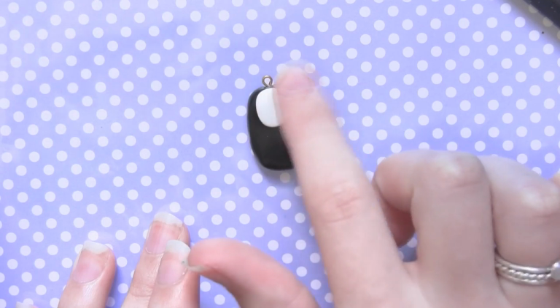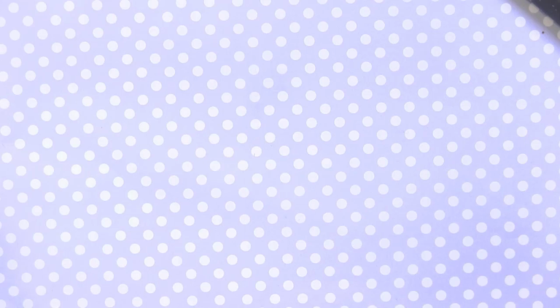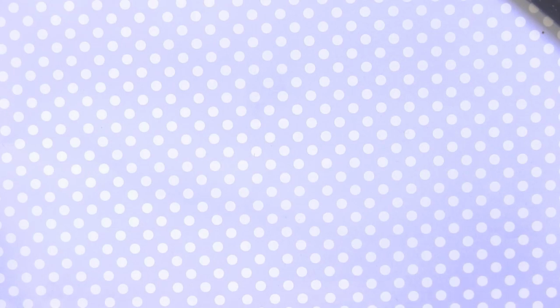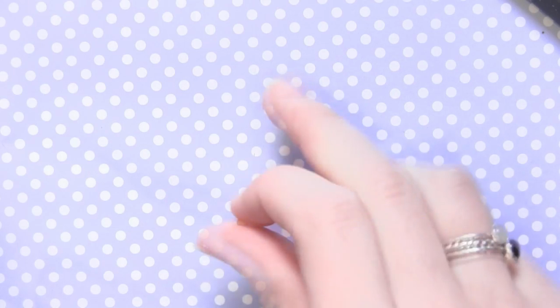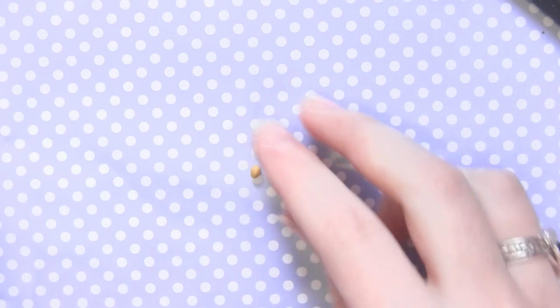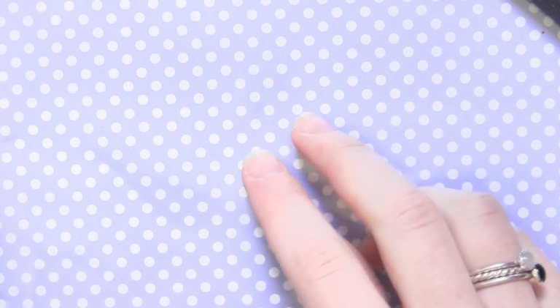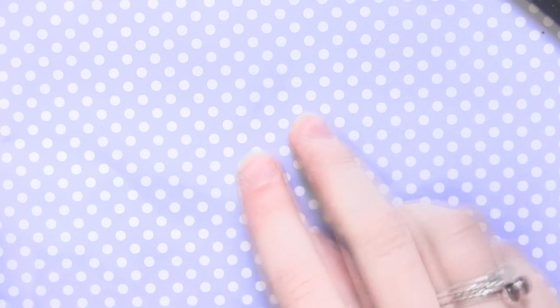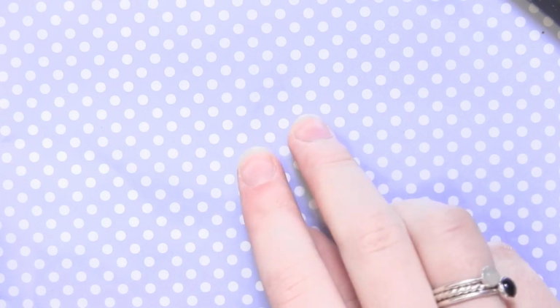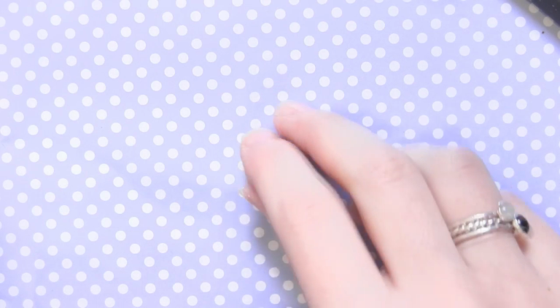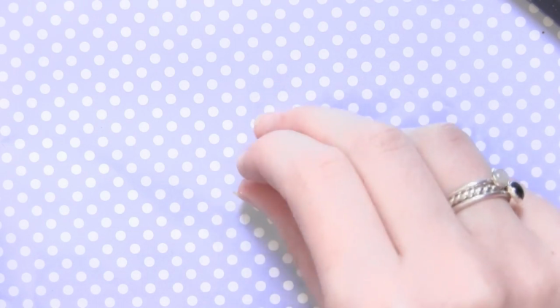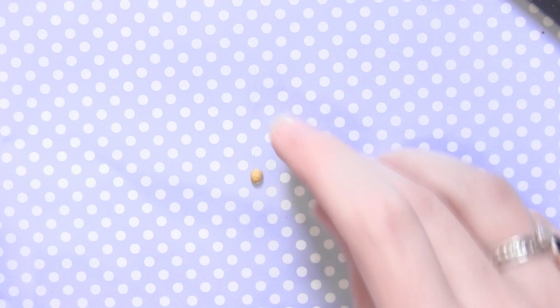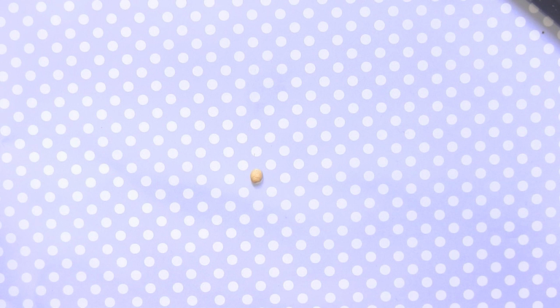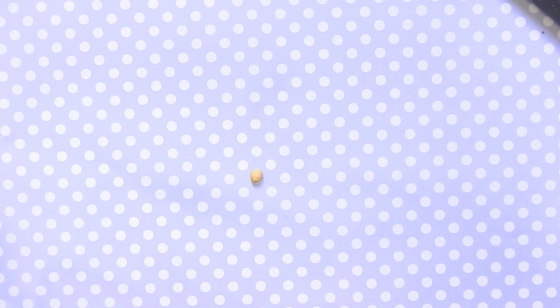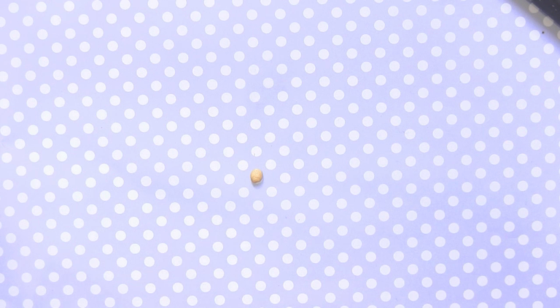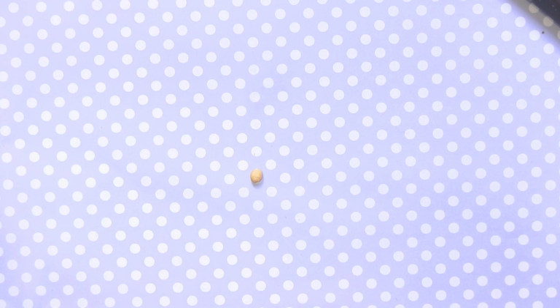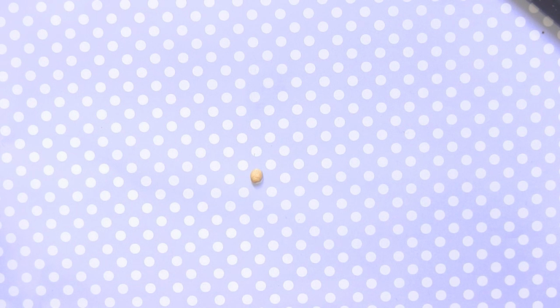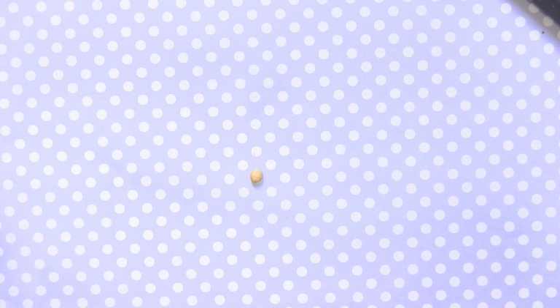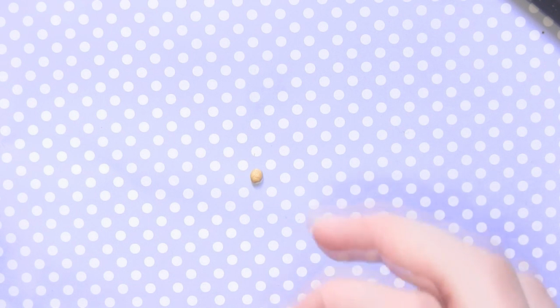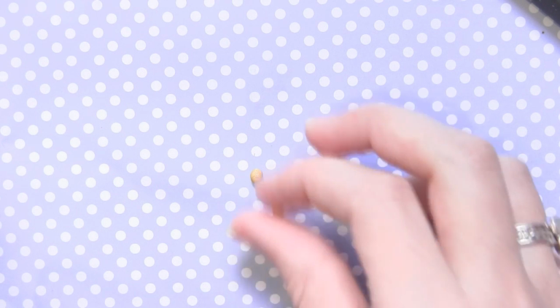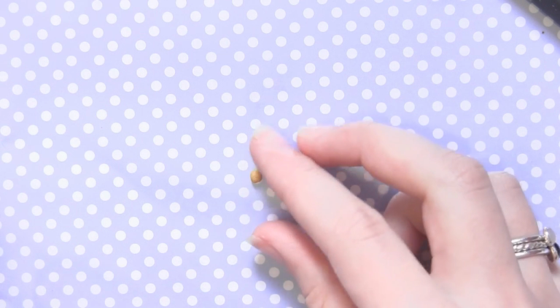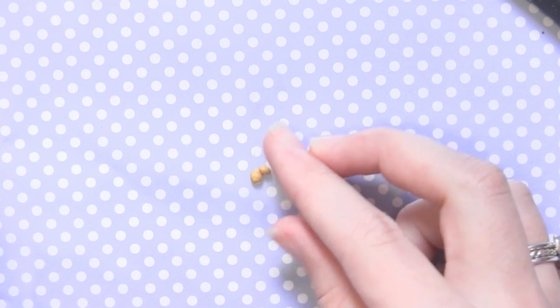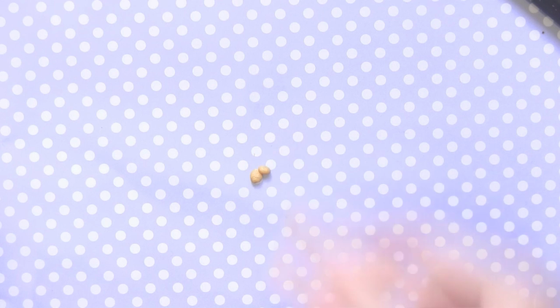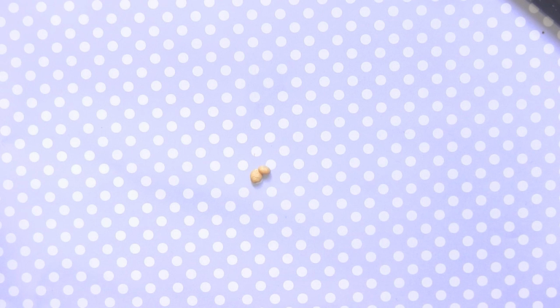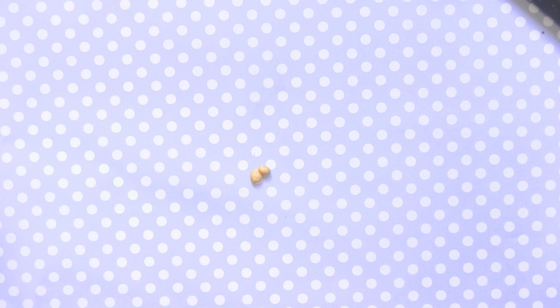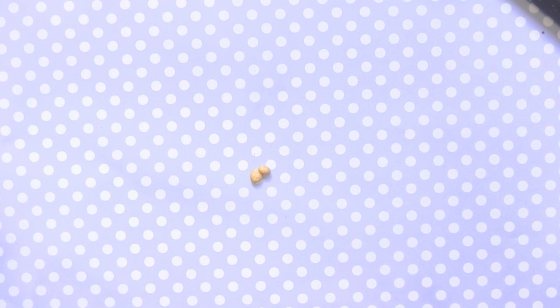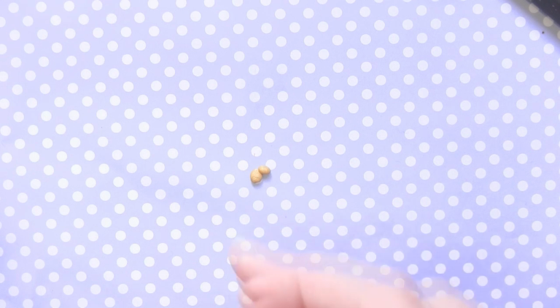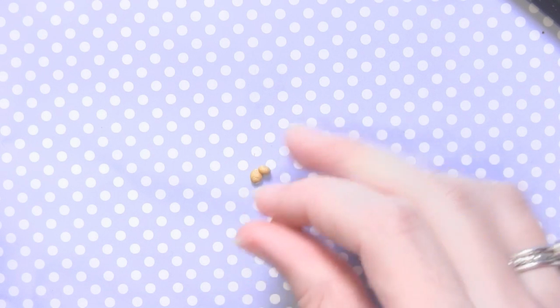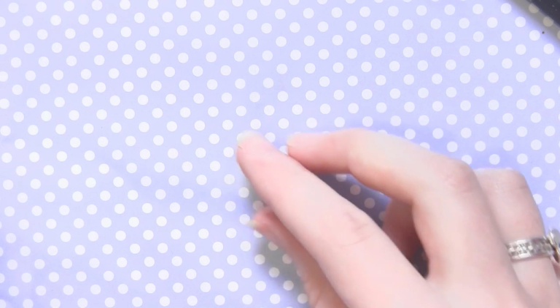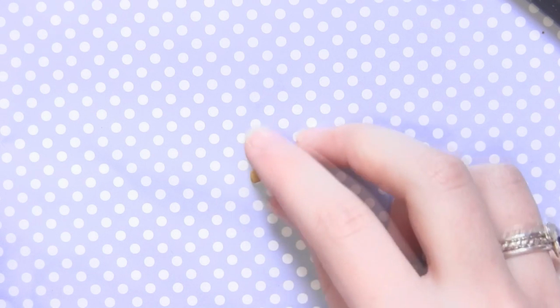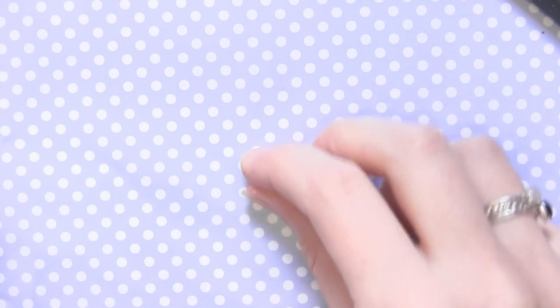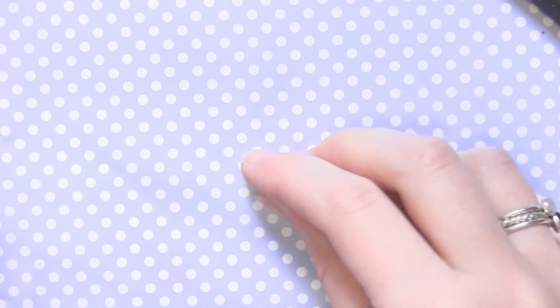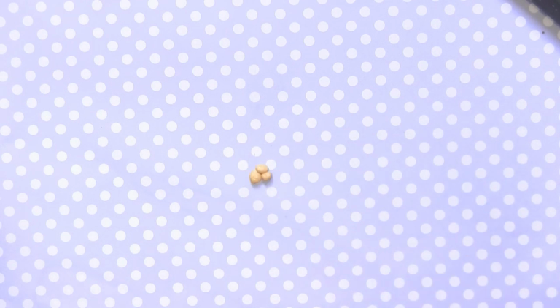Now to make the stack of gold nuggets, I'm literally just taking very small balls of gold clay — I'm using Antique Gold by Sculpey. All you want to do is just keep stacking those up until you get a stack that you like or the size that you like. I'm doing mine in a triangle shape, but you can do it in a circle shape.